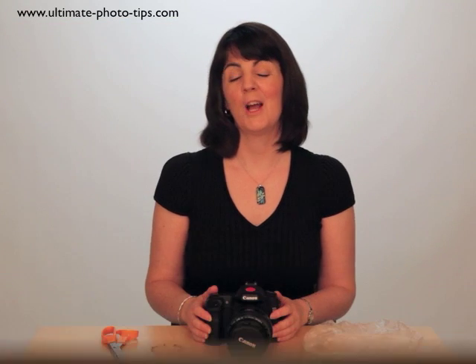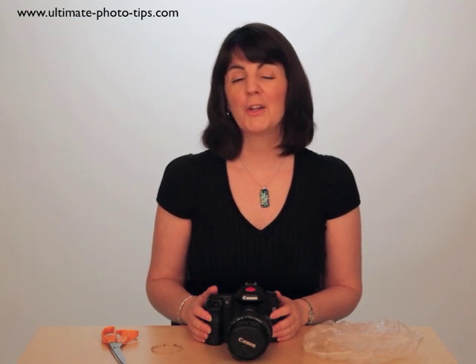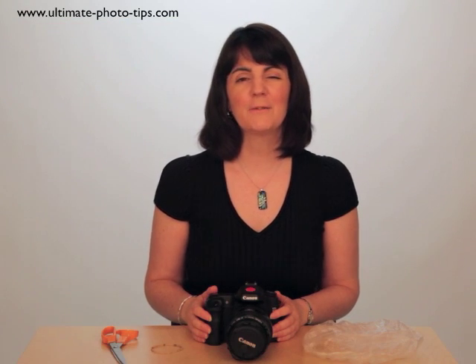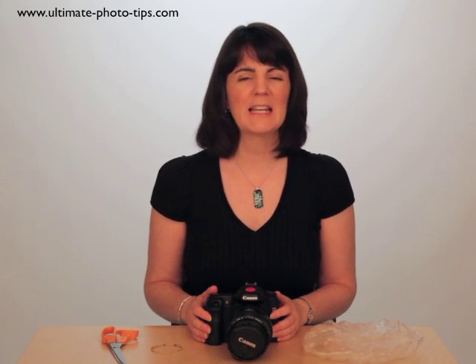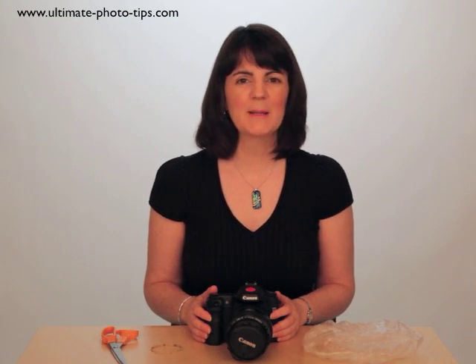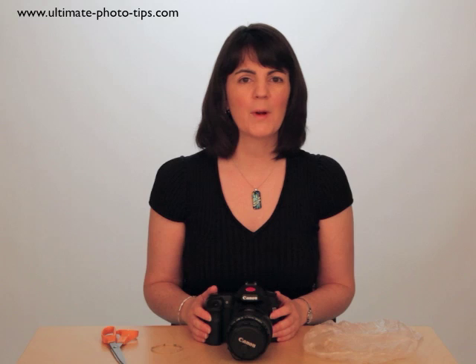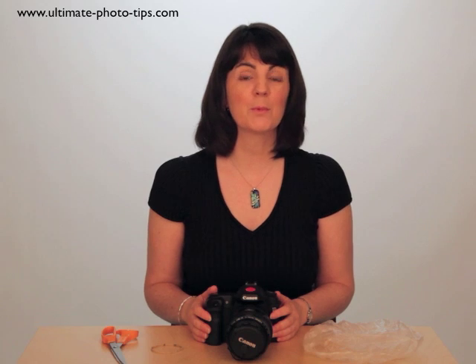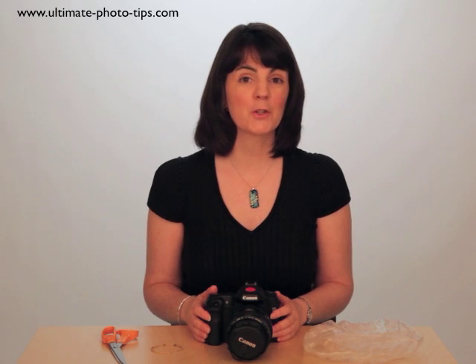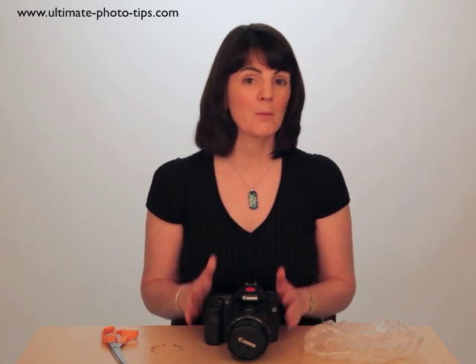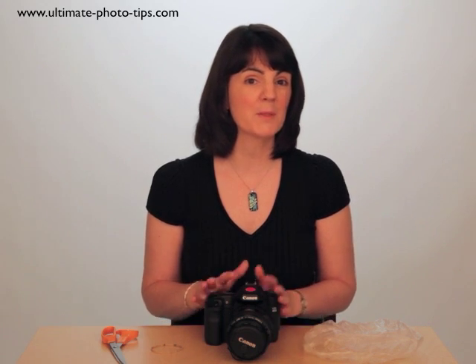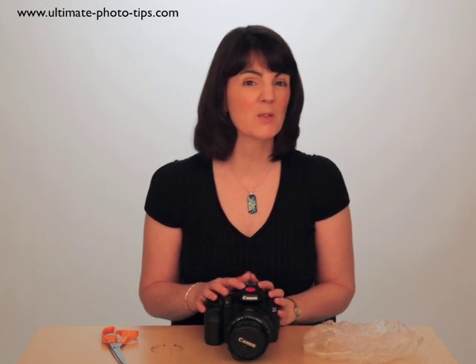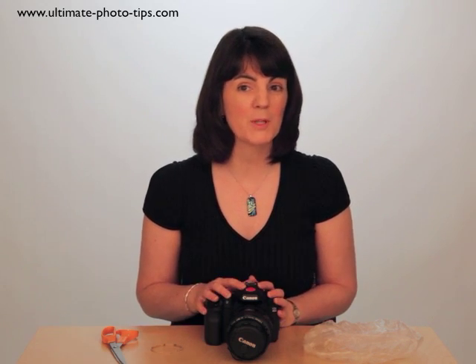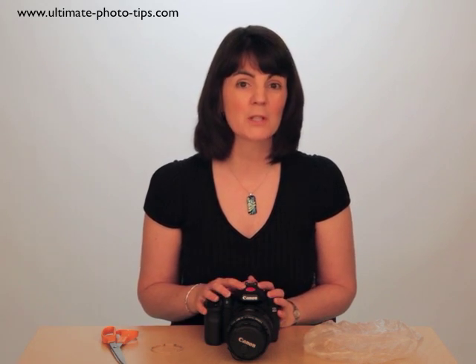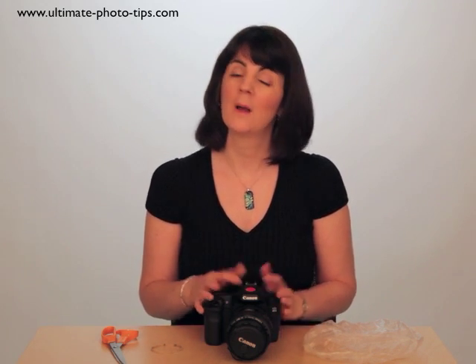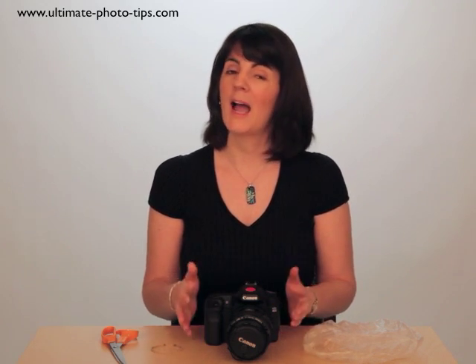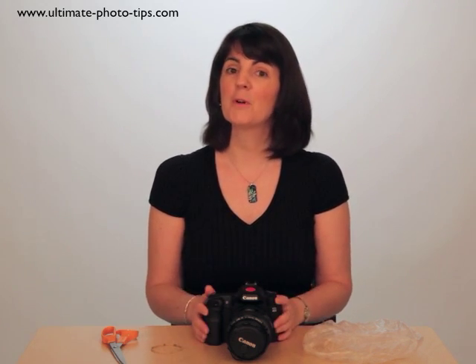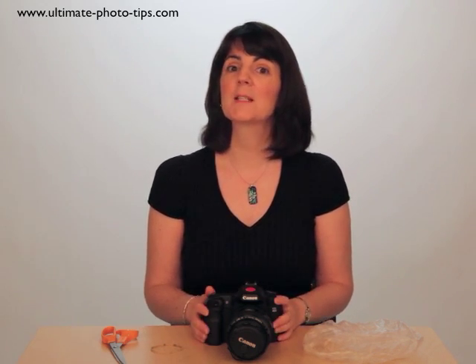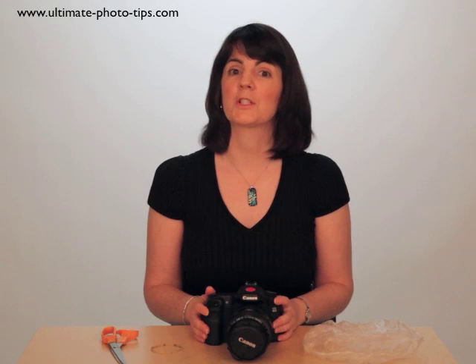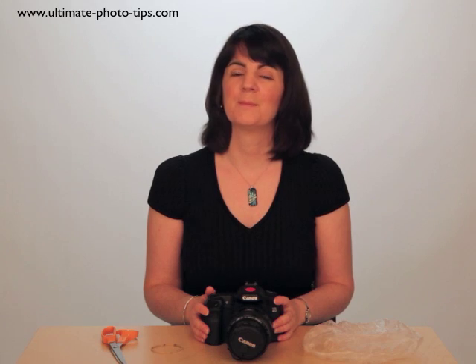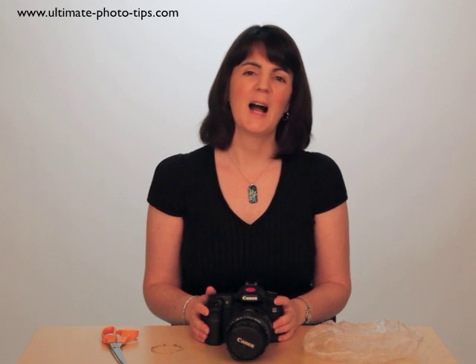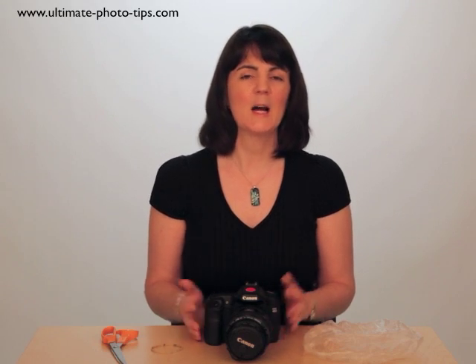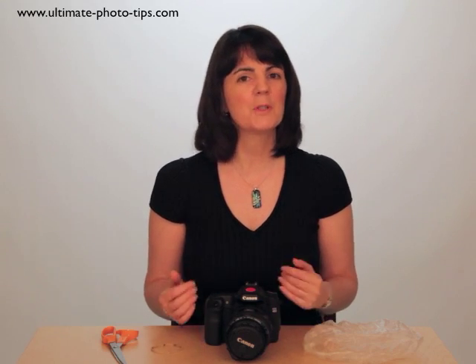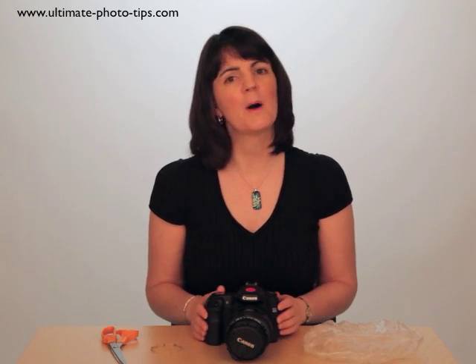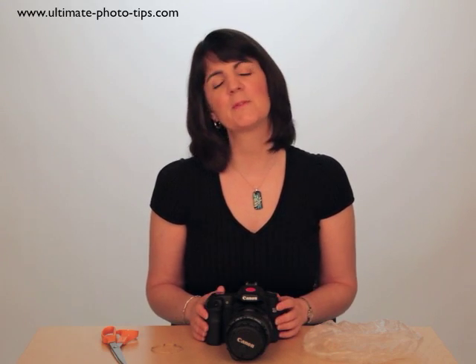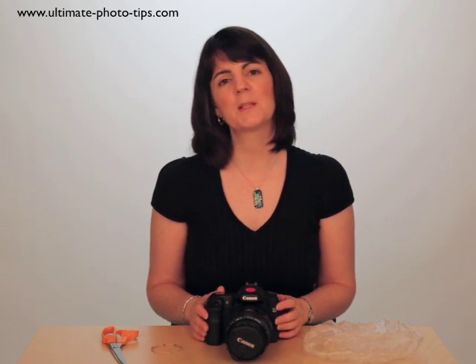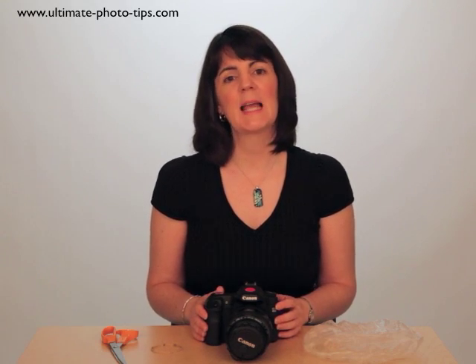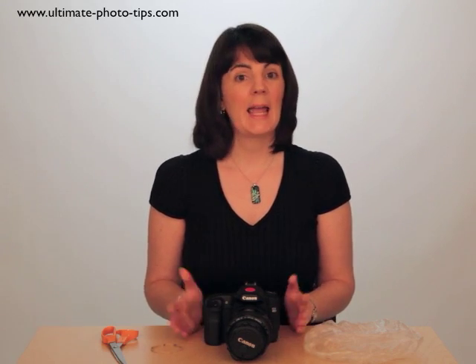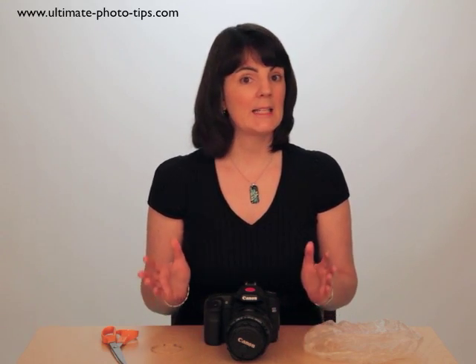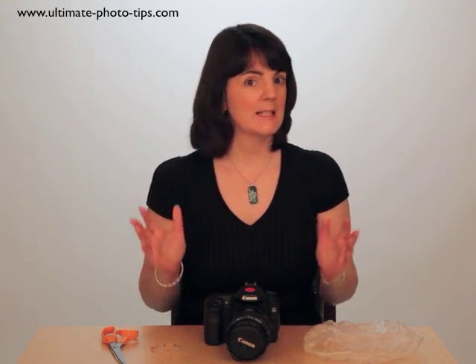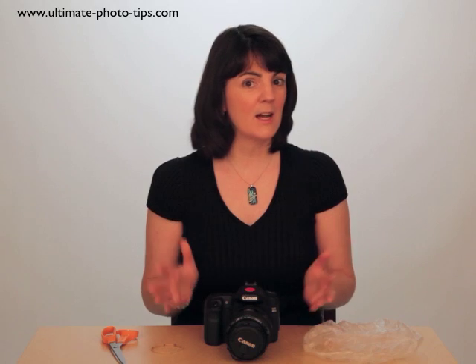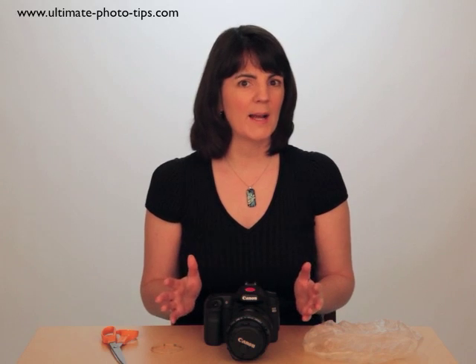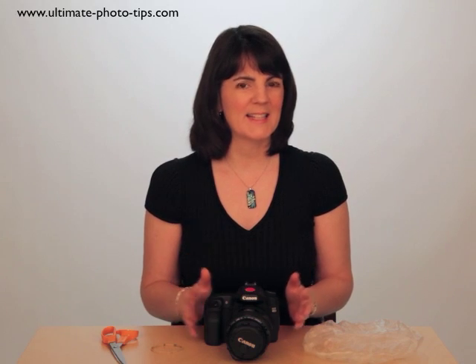Are you looking for an inexpensive way to protect your camera from dust or moisture? I have the perfect solution. Hi, I'm Julie from Ultimate Photo Tips, and it's DIY day today.